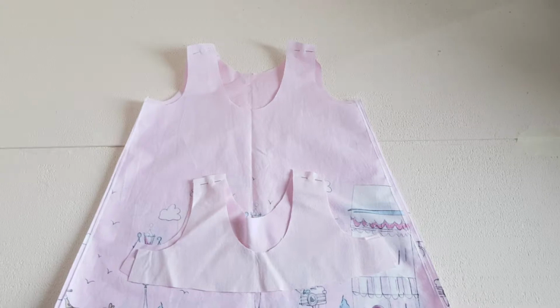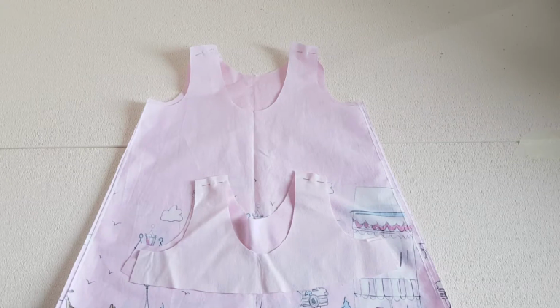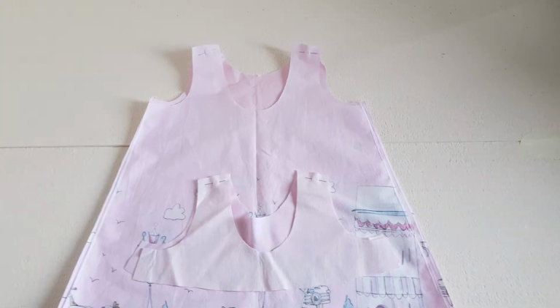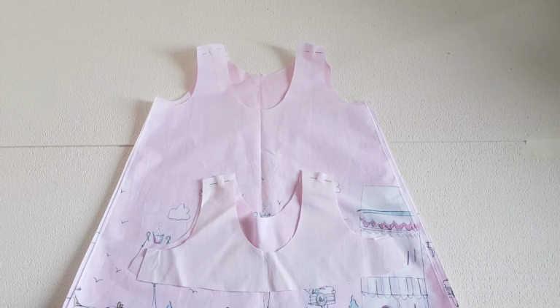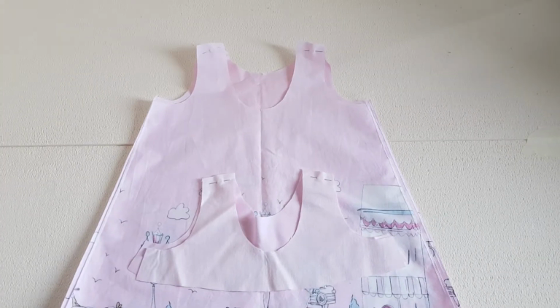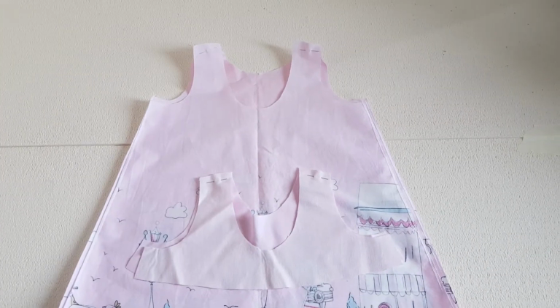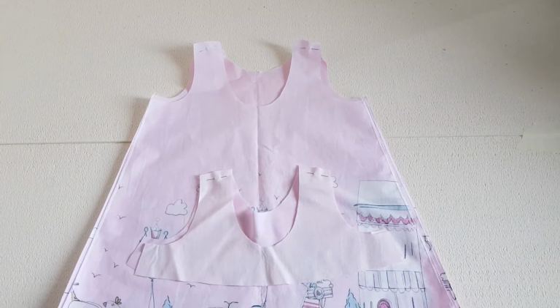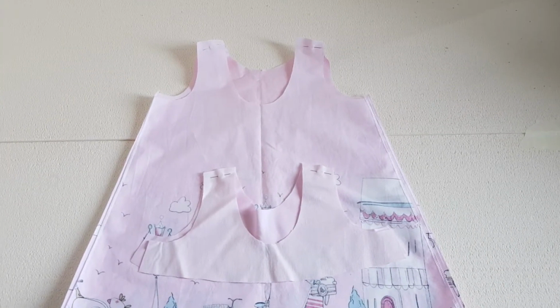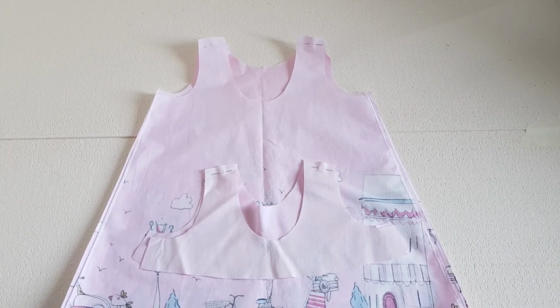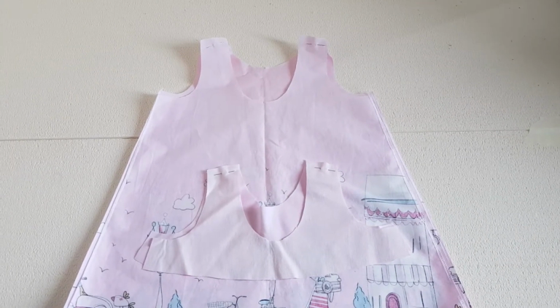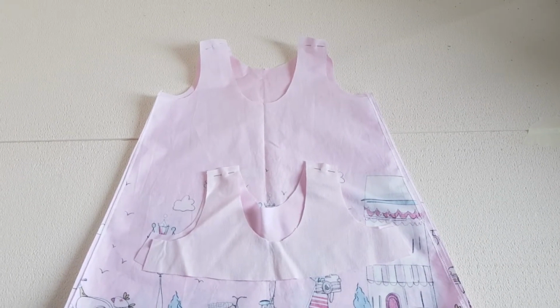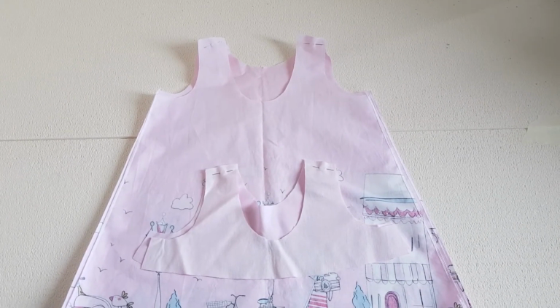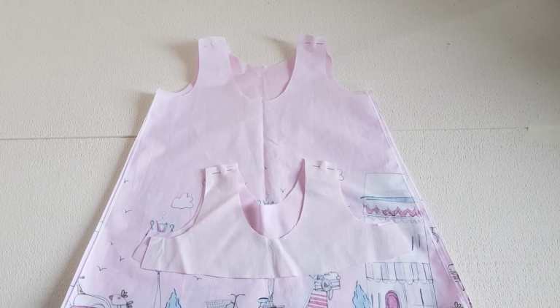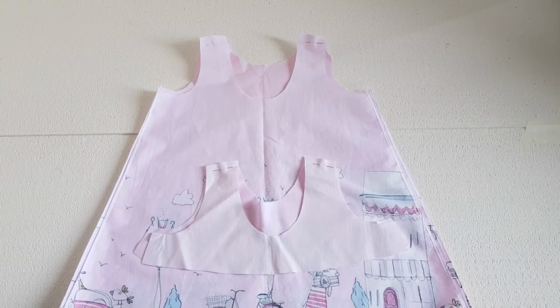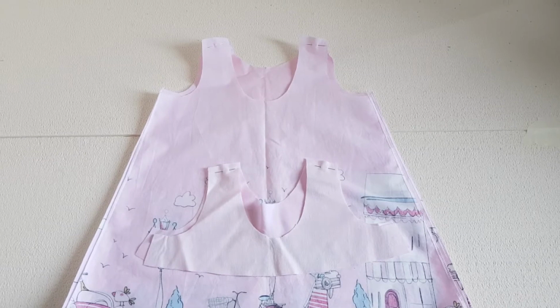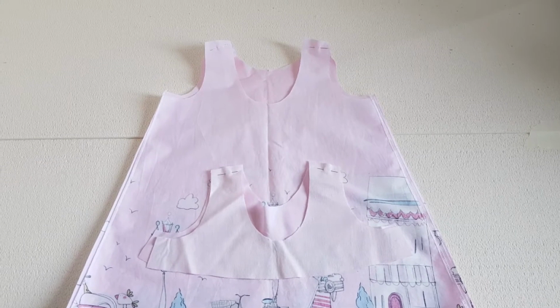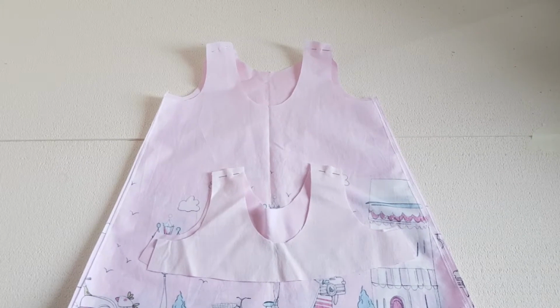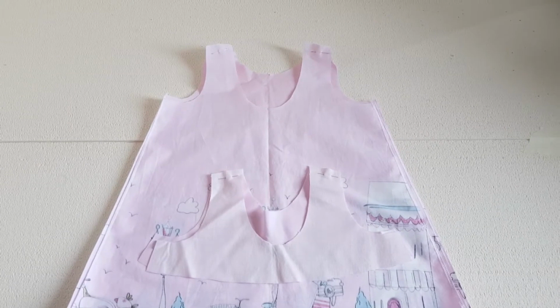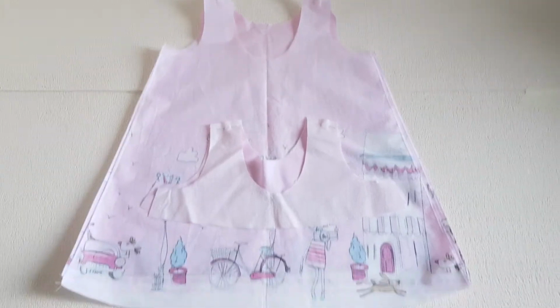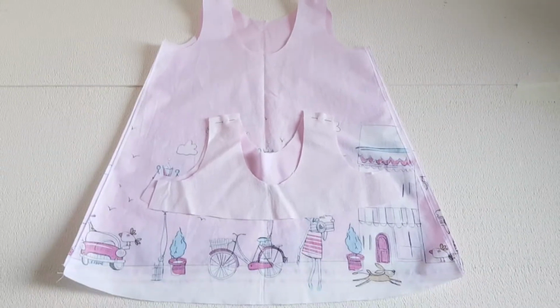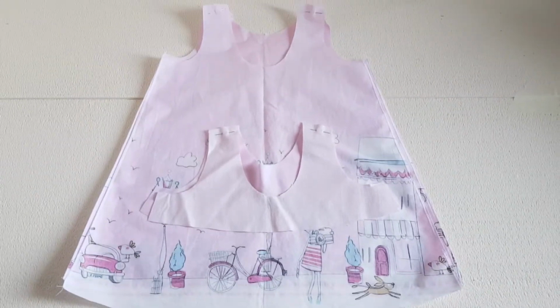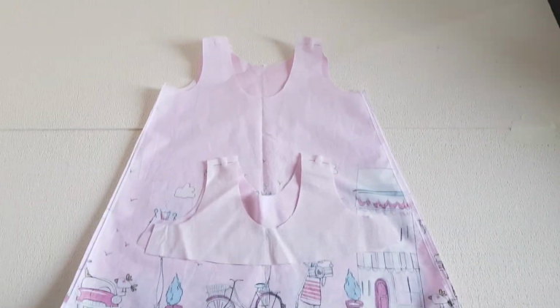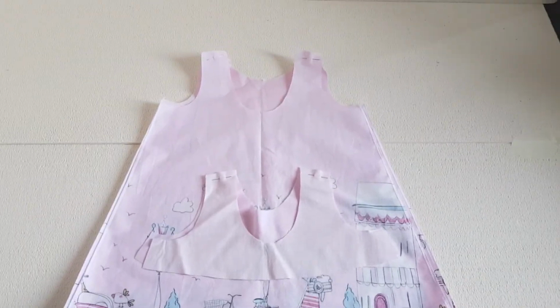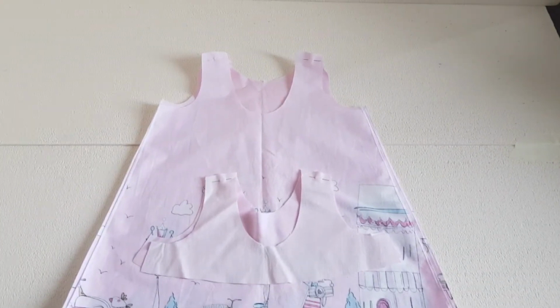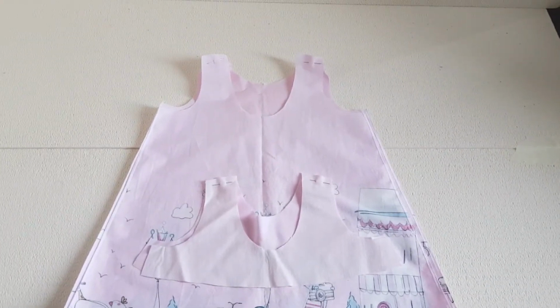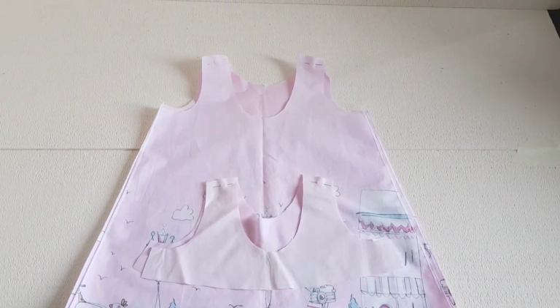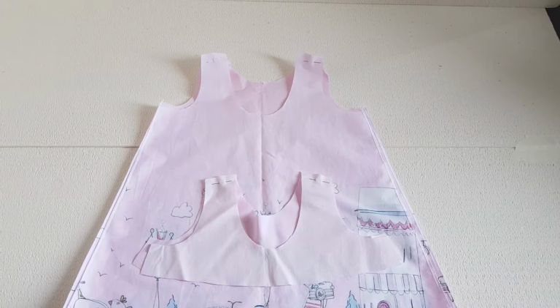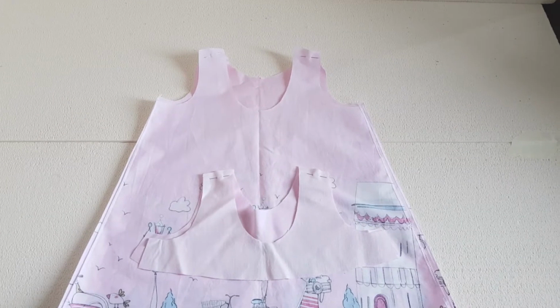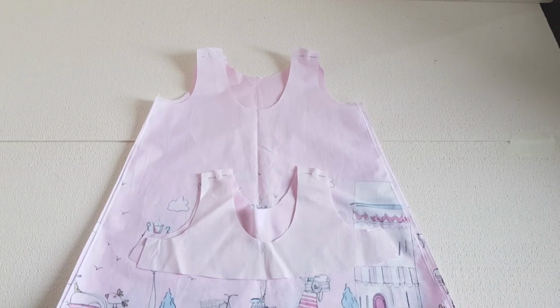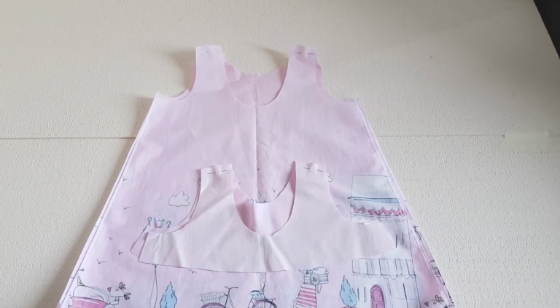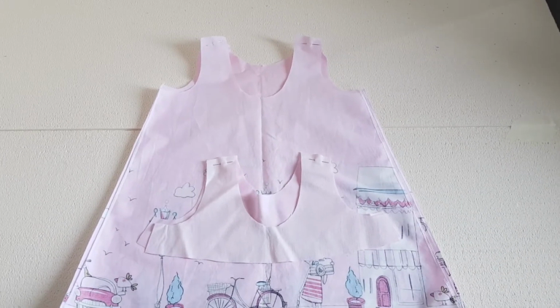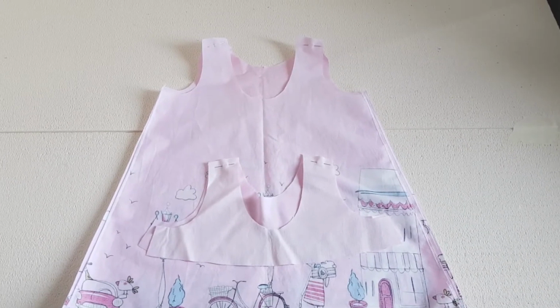Hello! Today we are sewing the Campanella project. This is the sew-along and video tutorial for the eyelet dress or tunic. The method is the same — only the tunic is a little bit shorter.